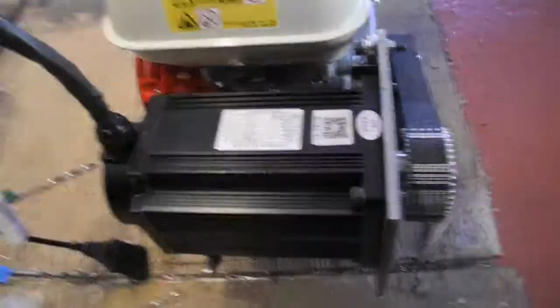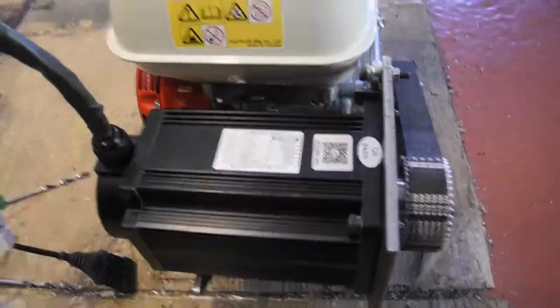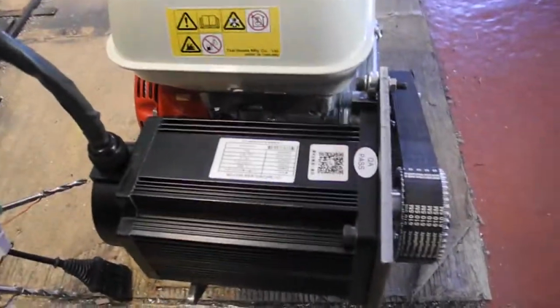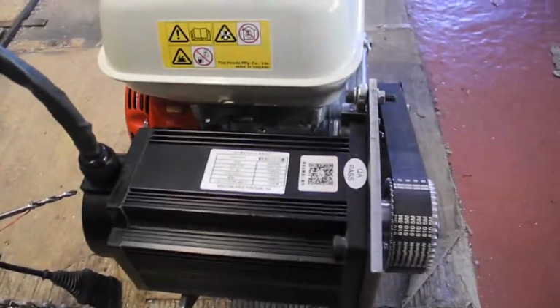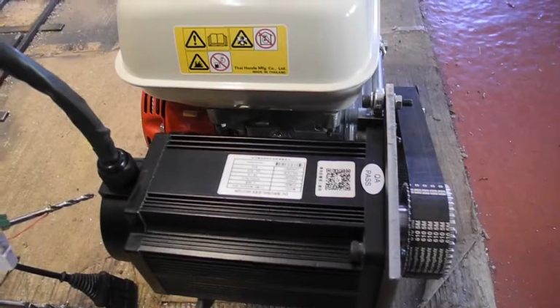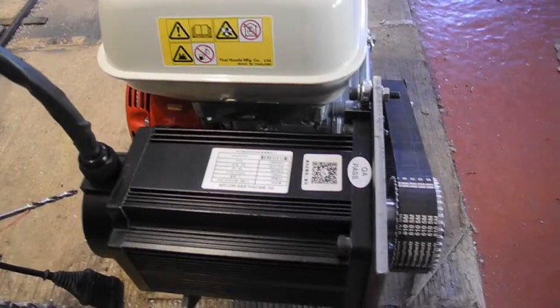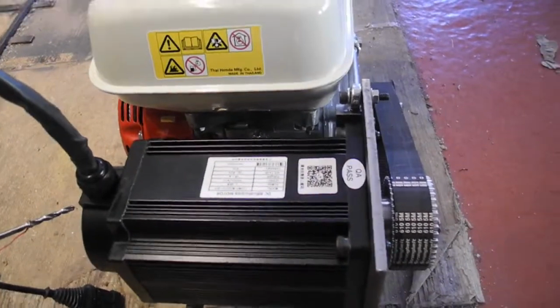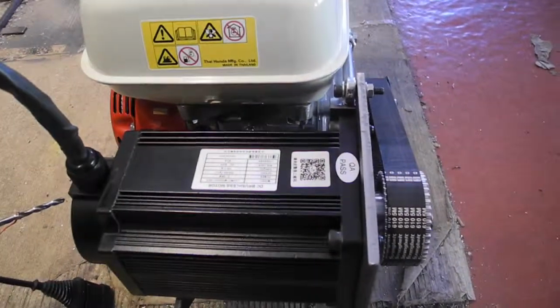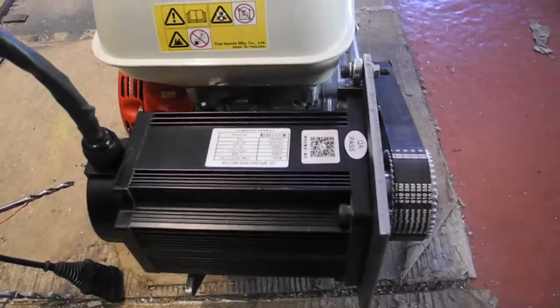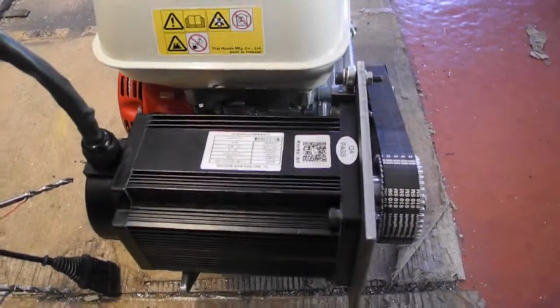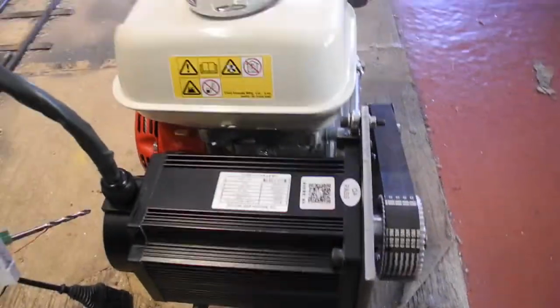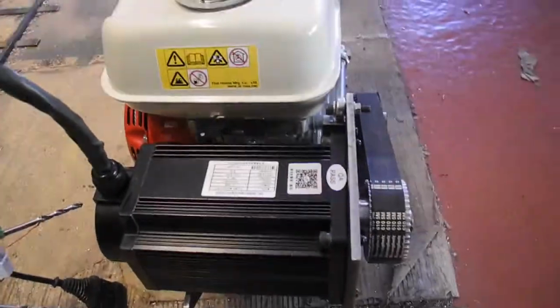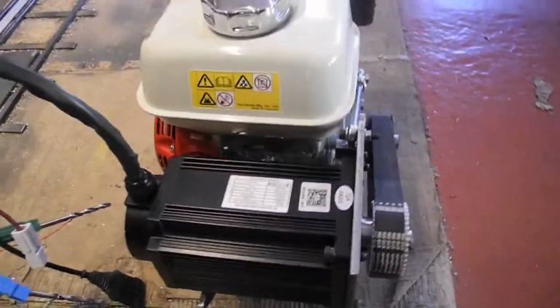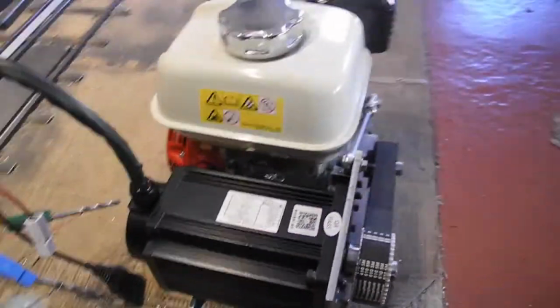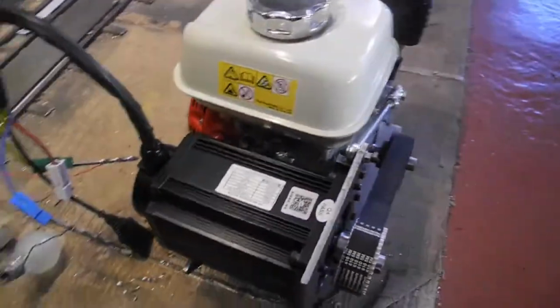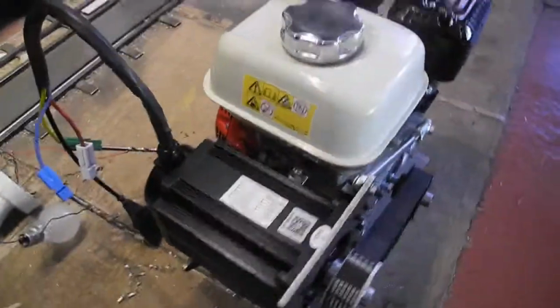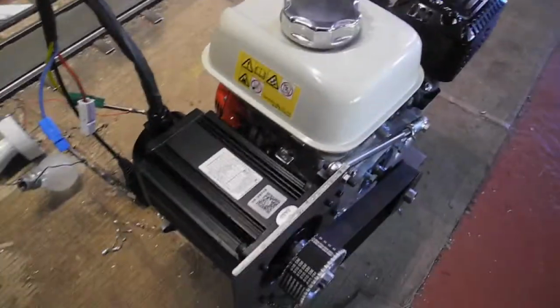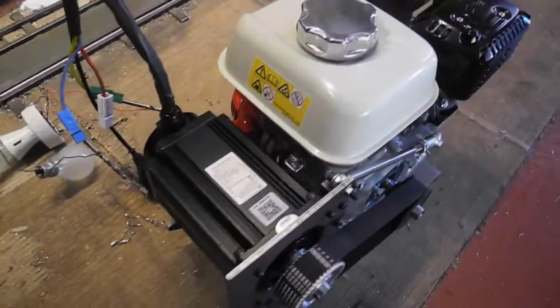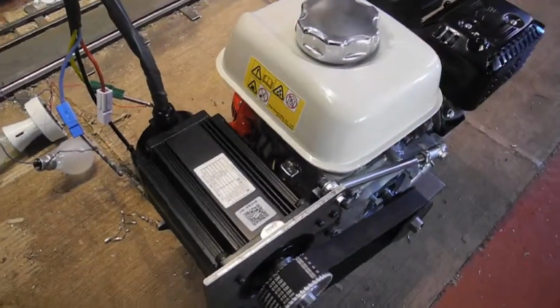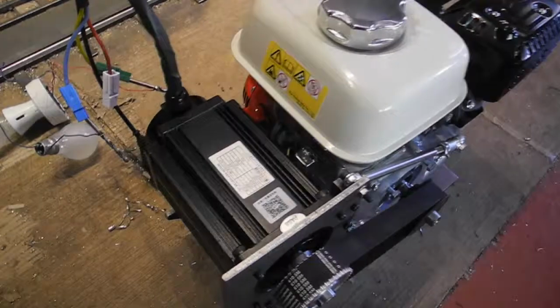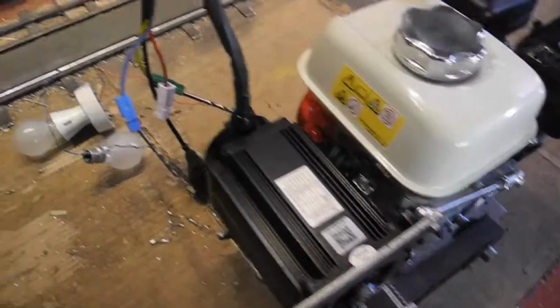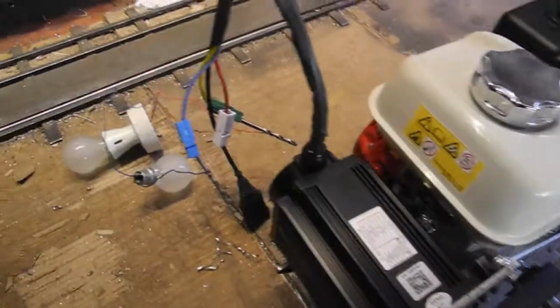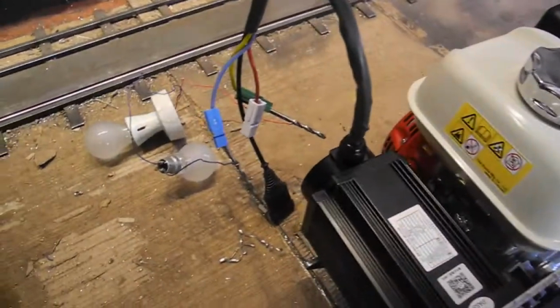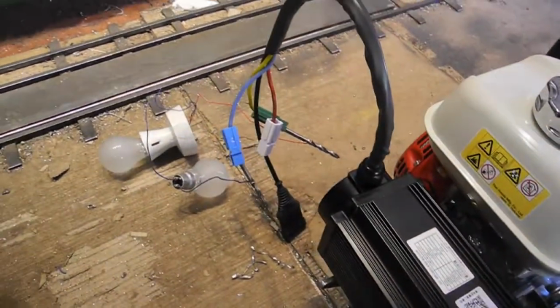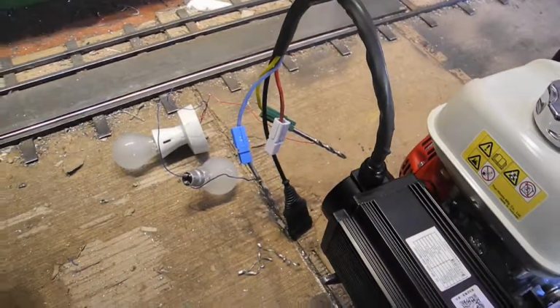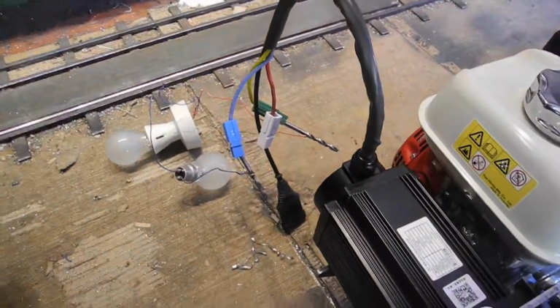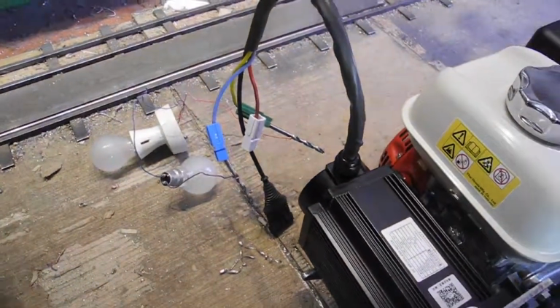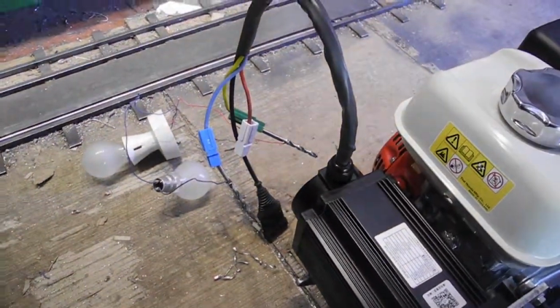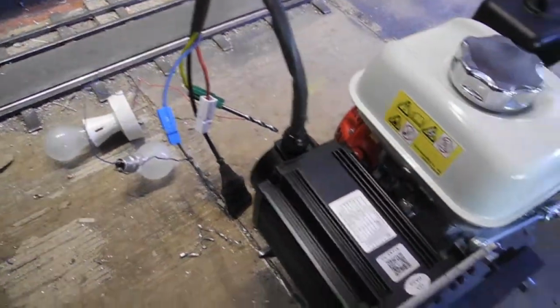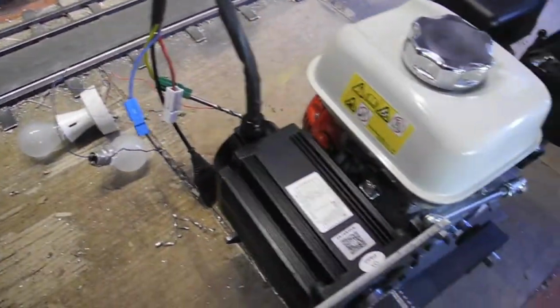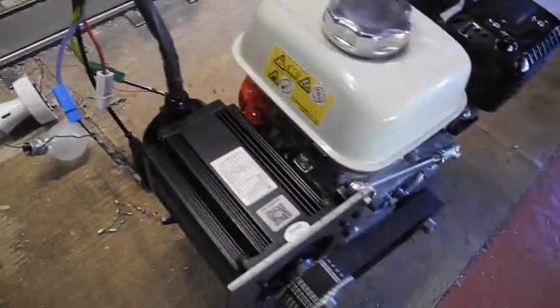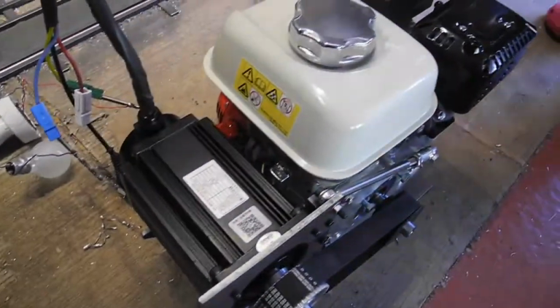Yet to fit our rectifiers, circuit breakers — minor details like that. But it's got oil, it's got petrol, it's connected to a couple of light bulbs. Let's see if it works.